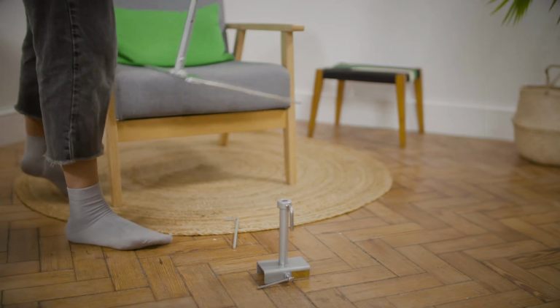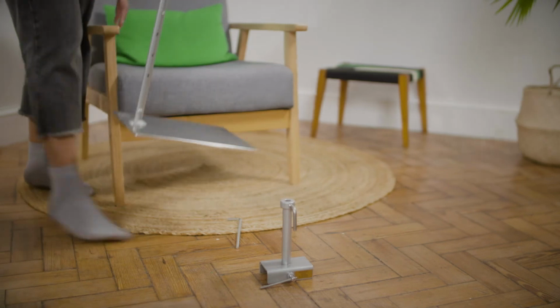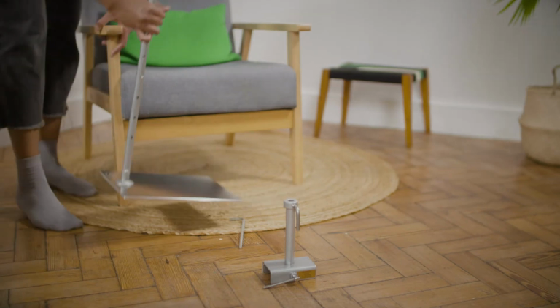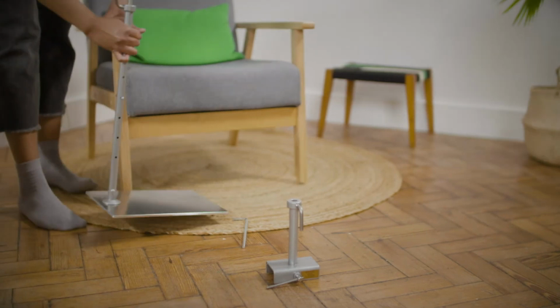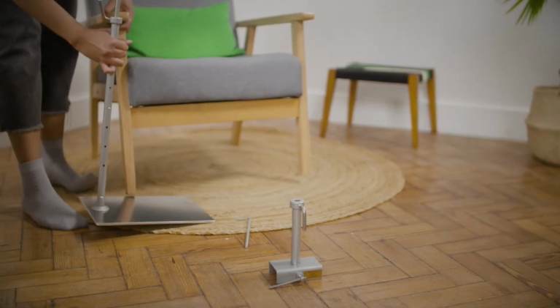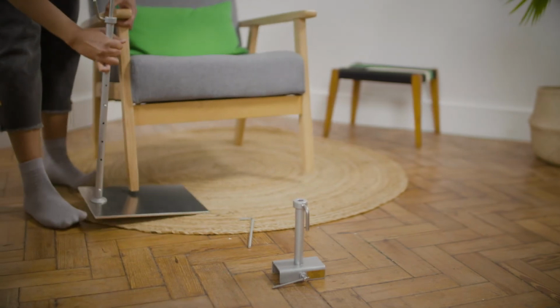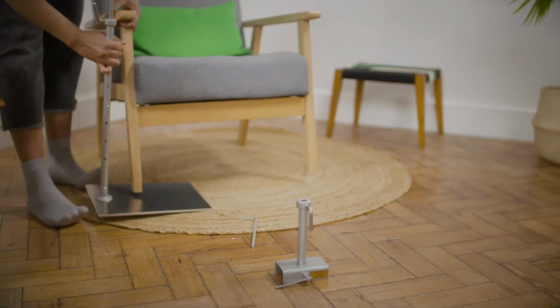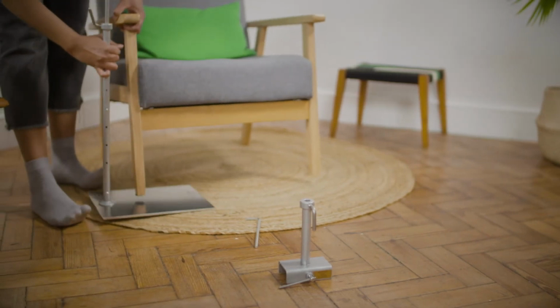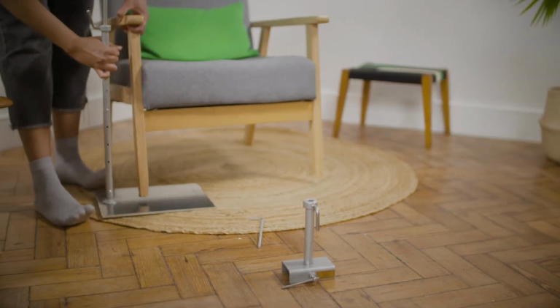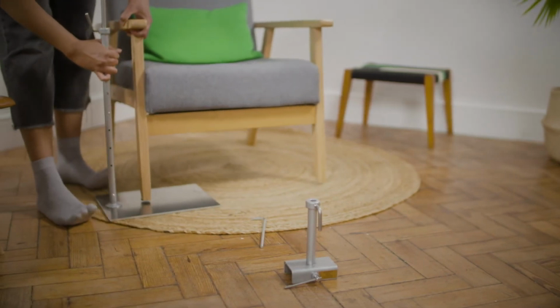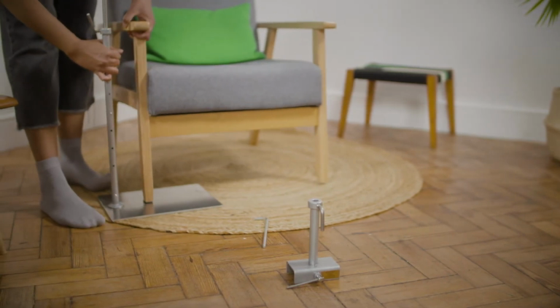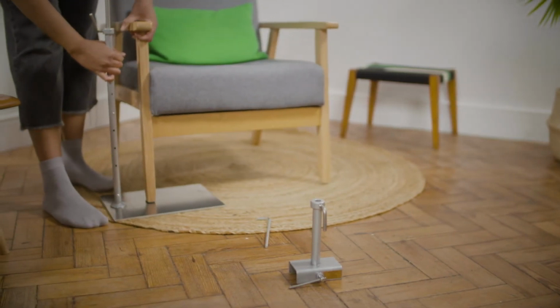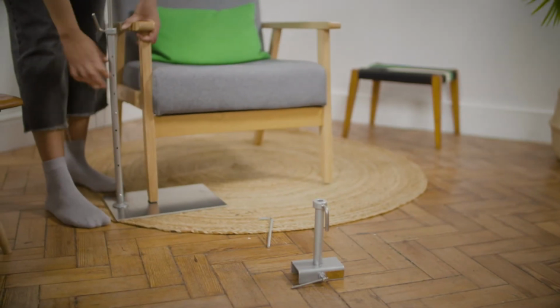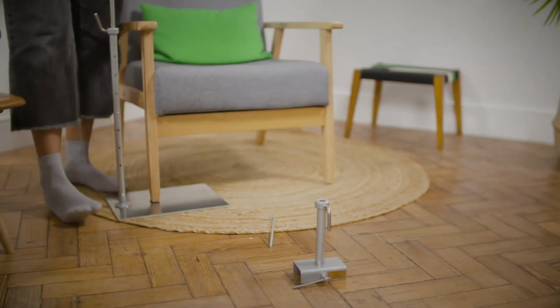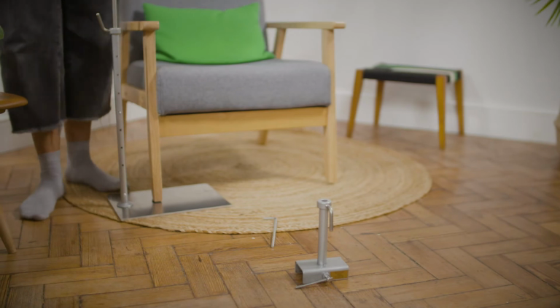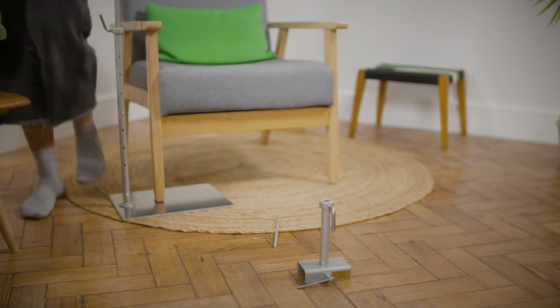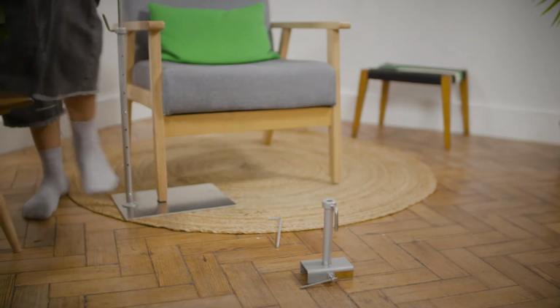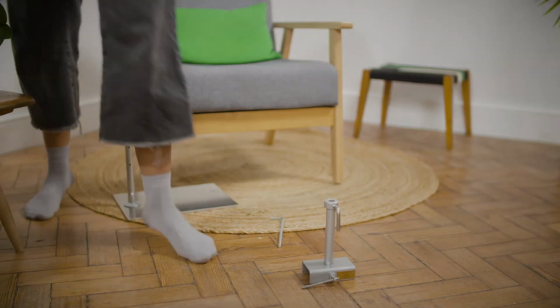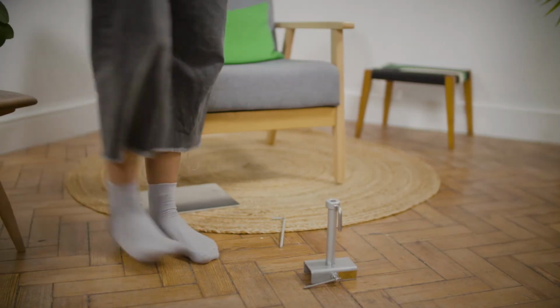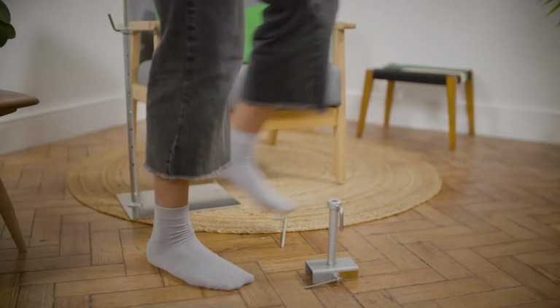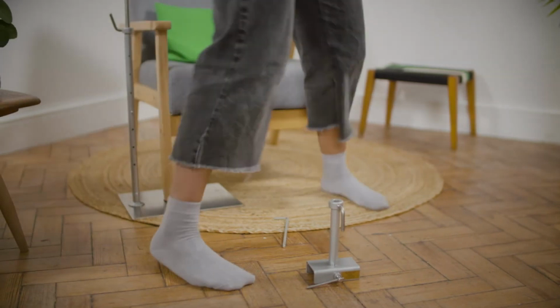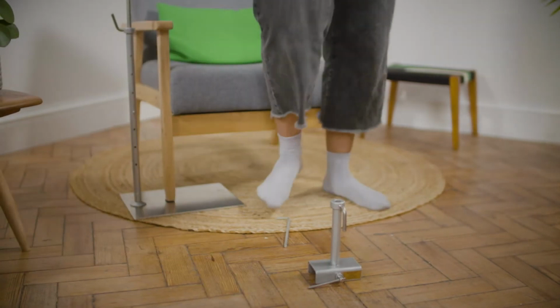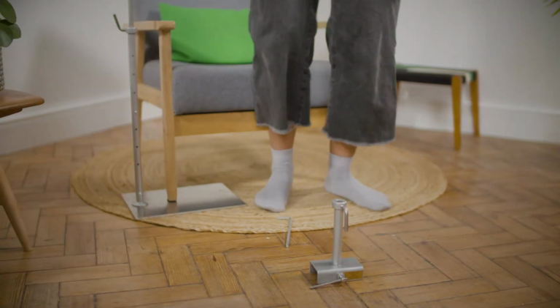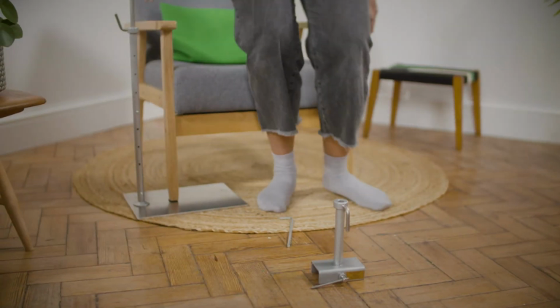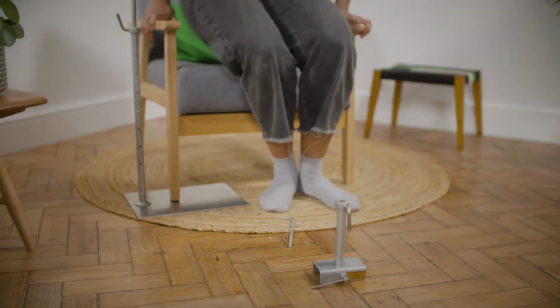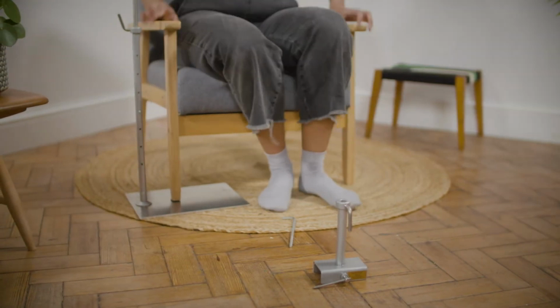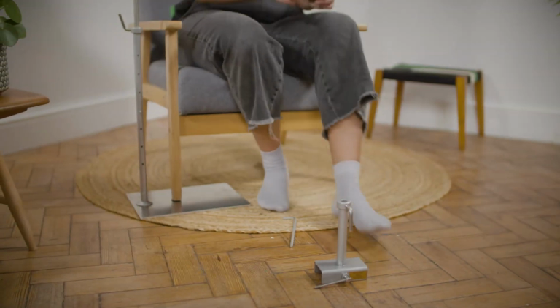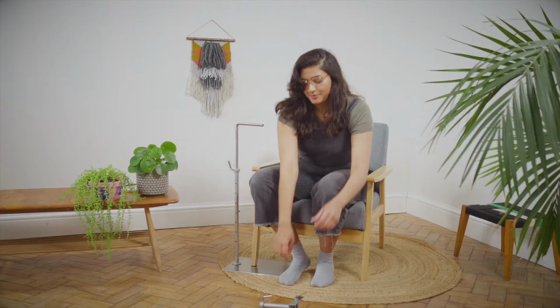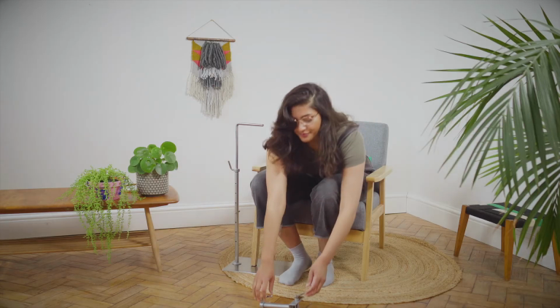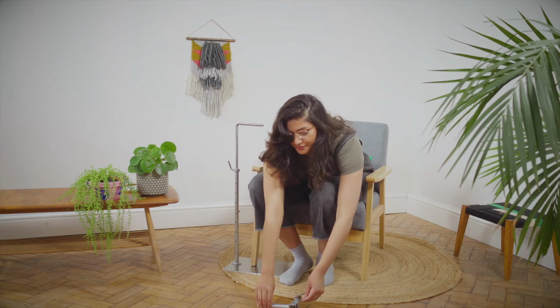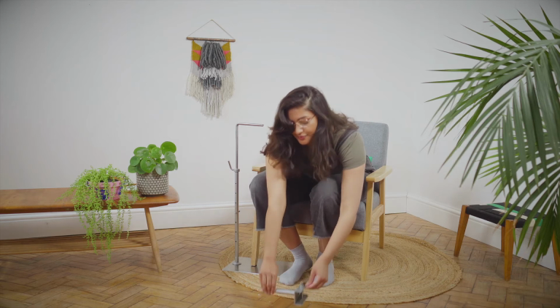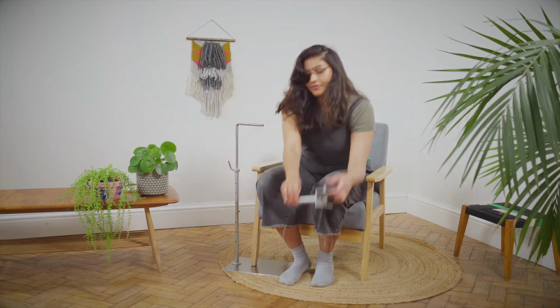Place the base plate under the leg of the chair, sofa or bed. Alternatively, weigh down with a heavy object. For stability, we recommend the Lowry be tight up against your chair to counterbalance the weight of your work.